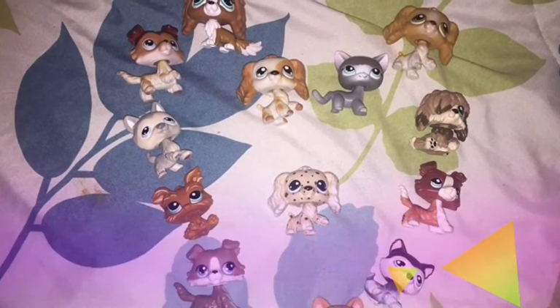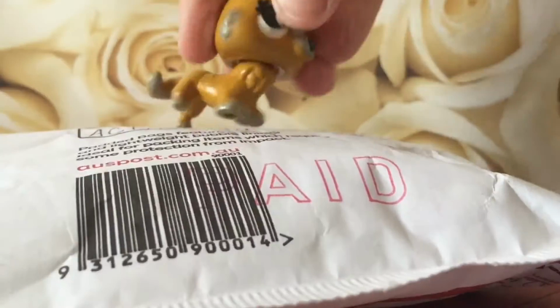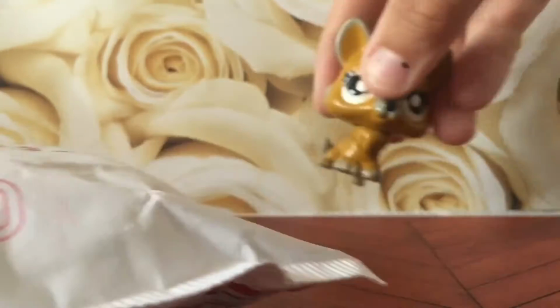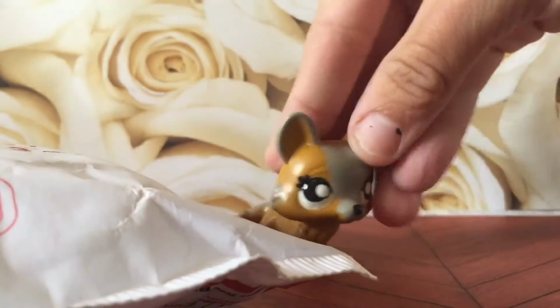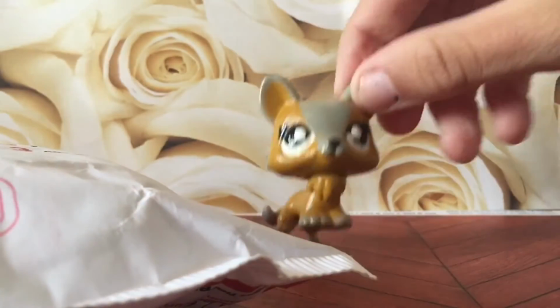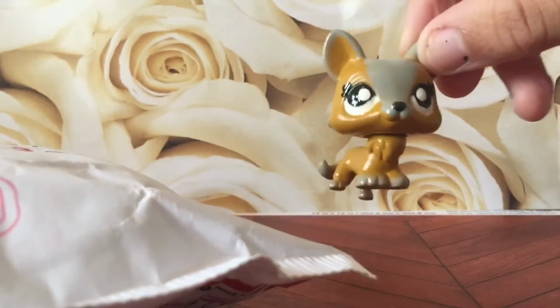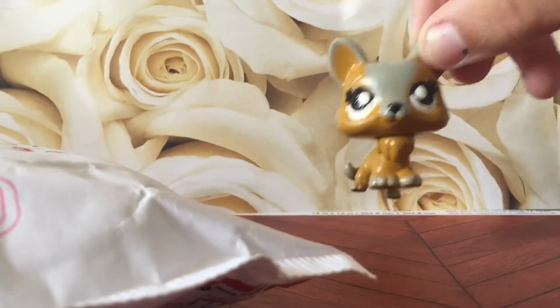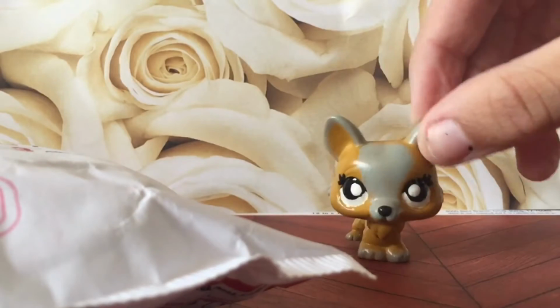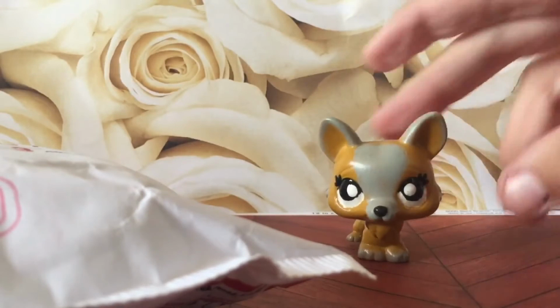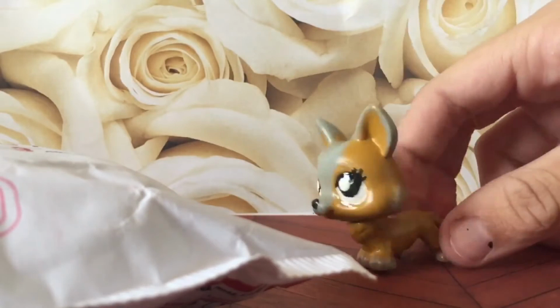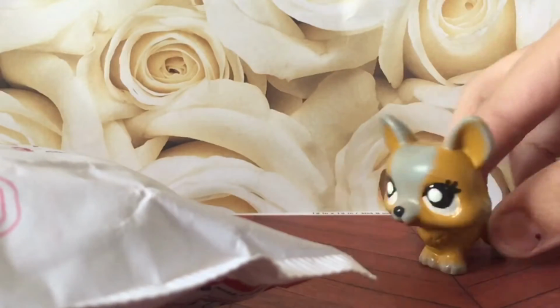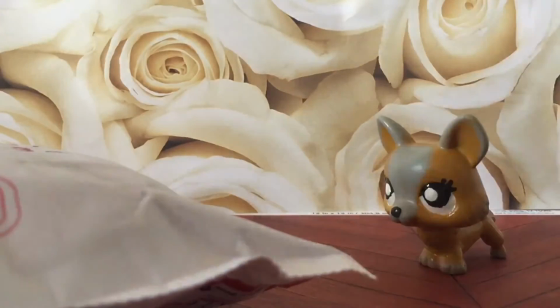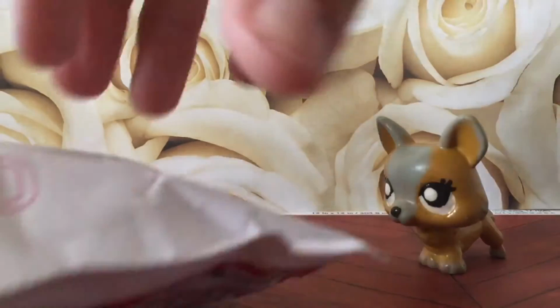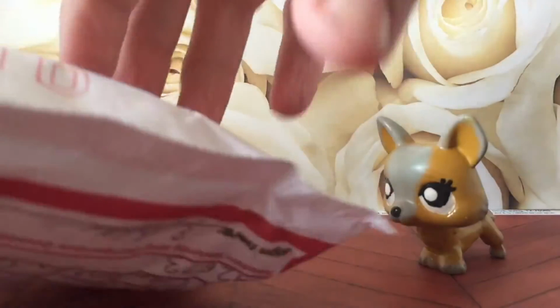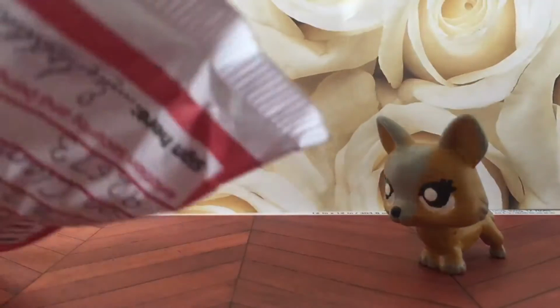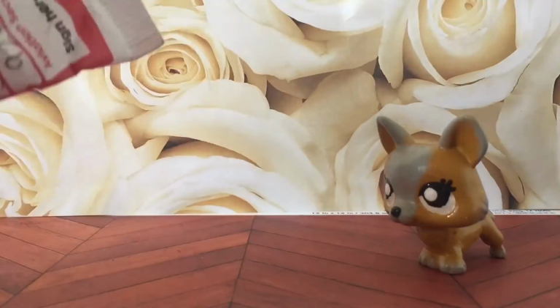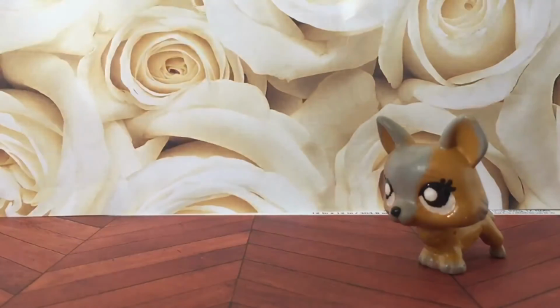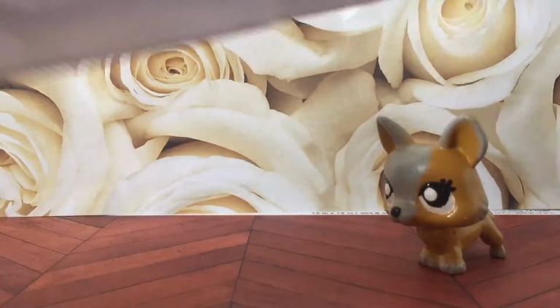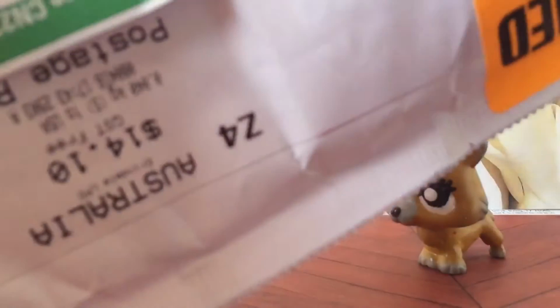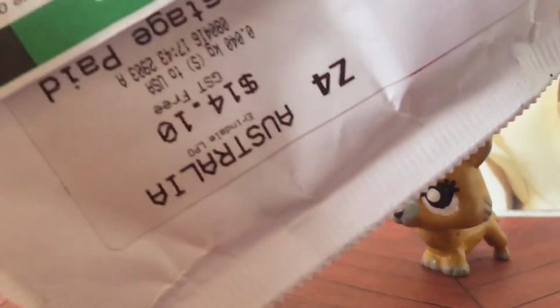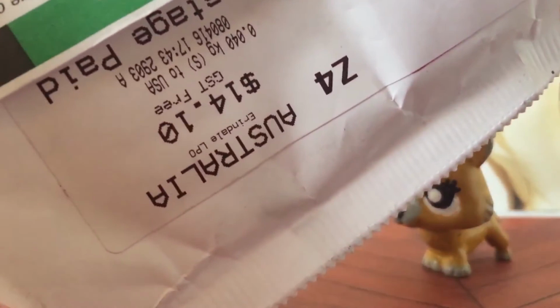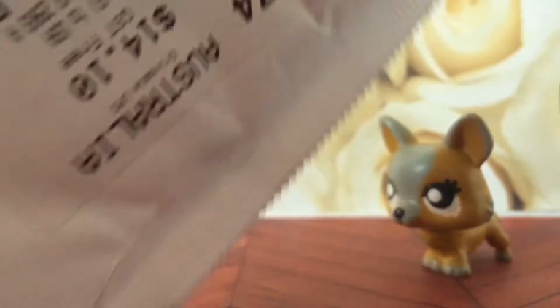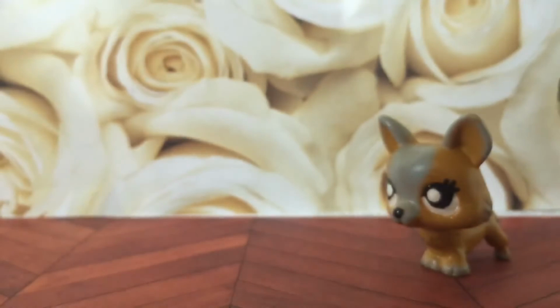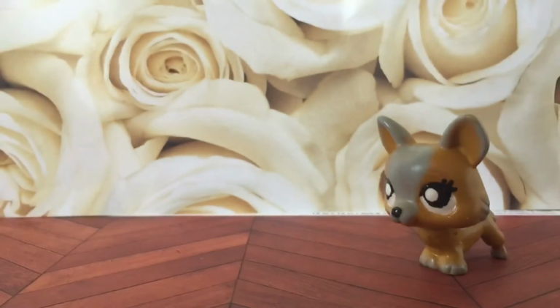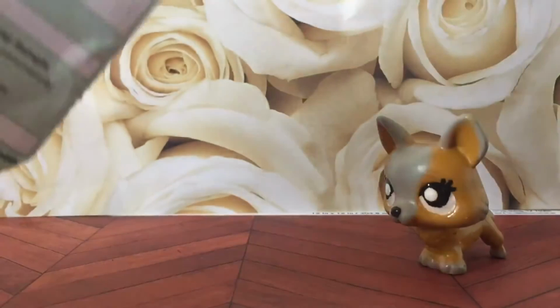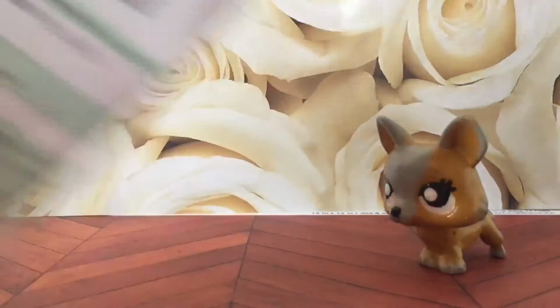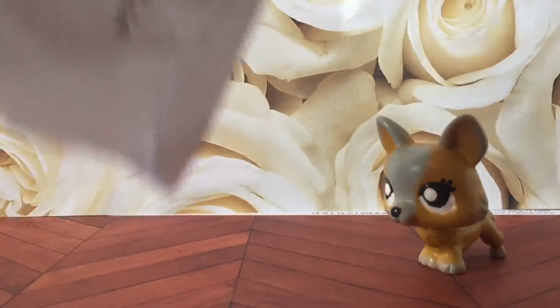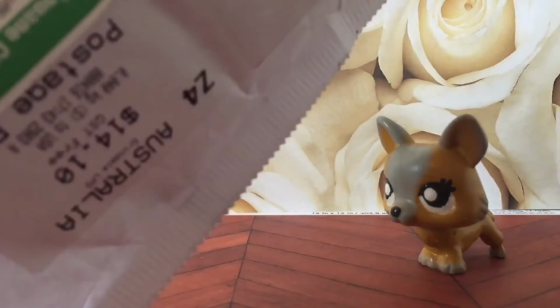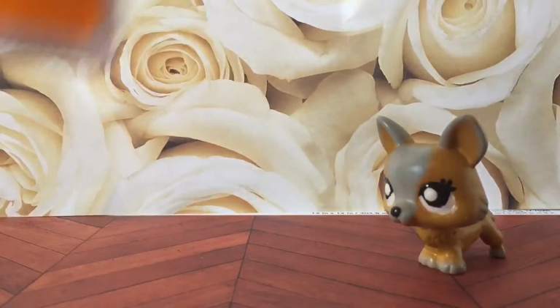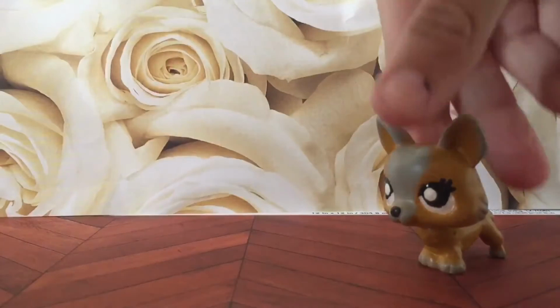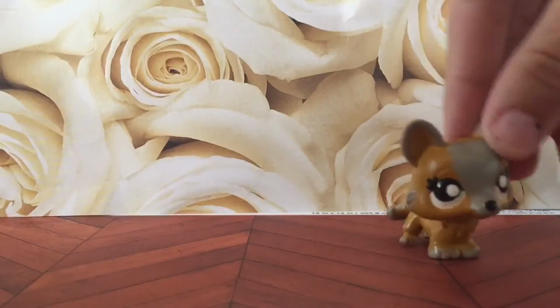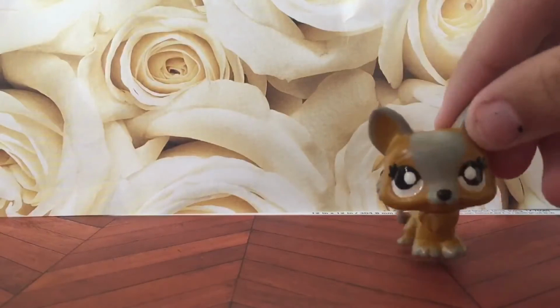Hi everyone! Today's video is going to be opening a trade package from Emma Unscore Cuts Customs Online. It's my first ever international trade and it's from Australia. I'm super excited!